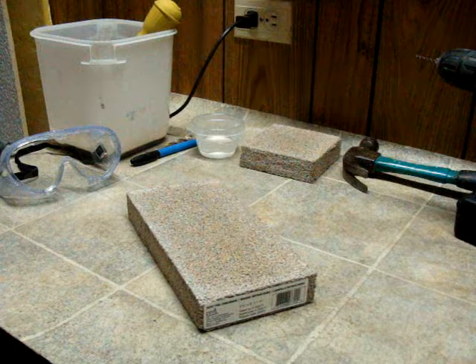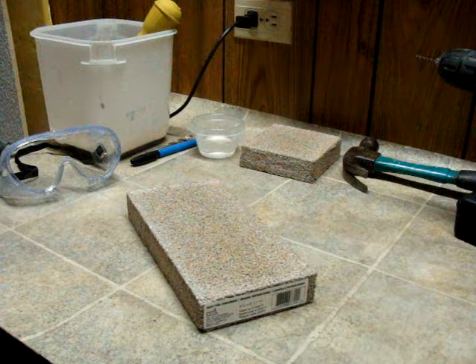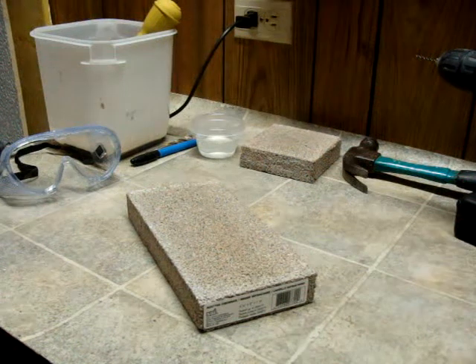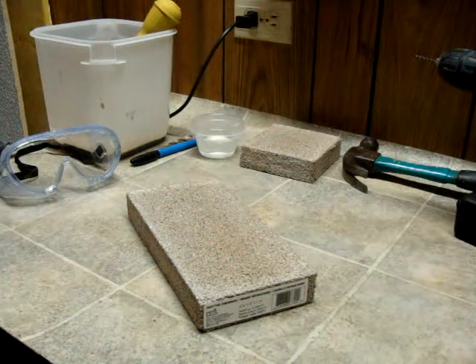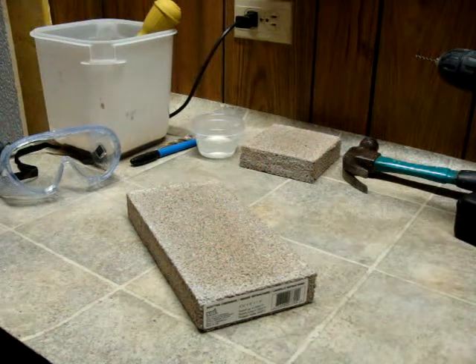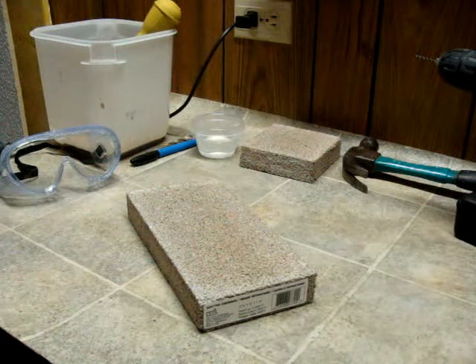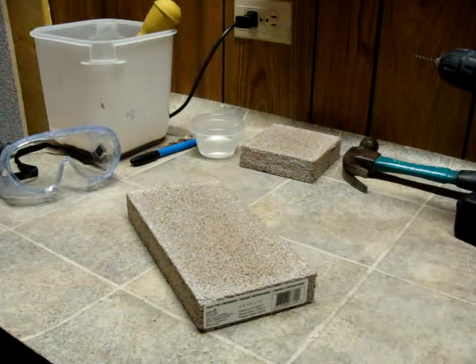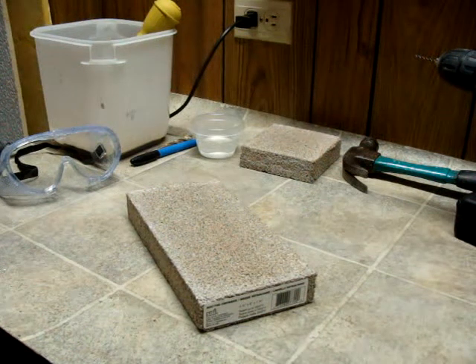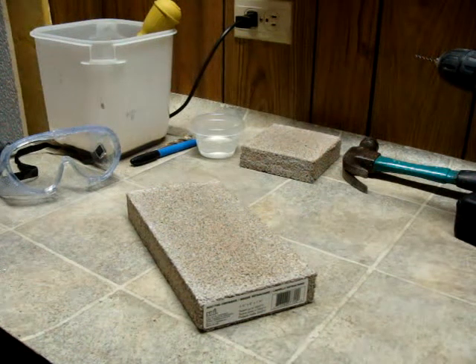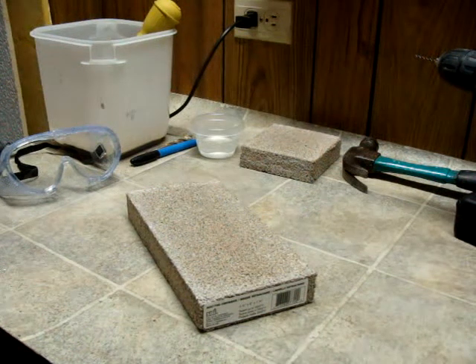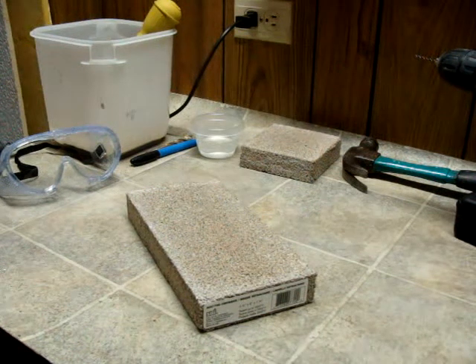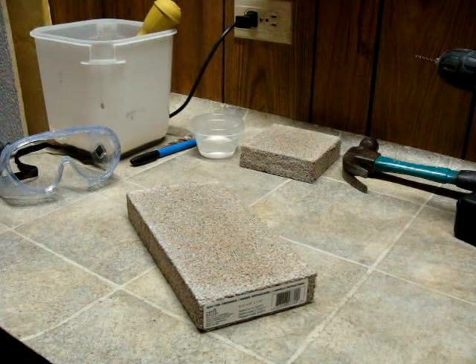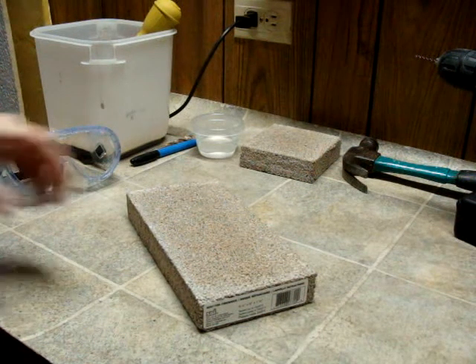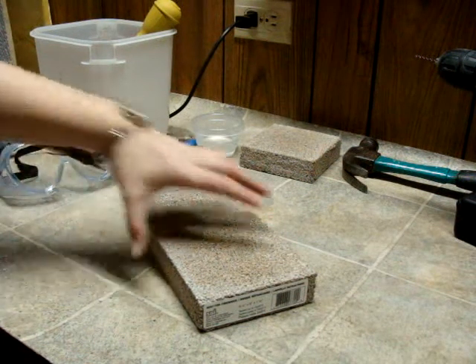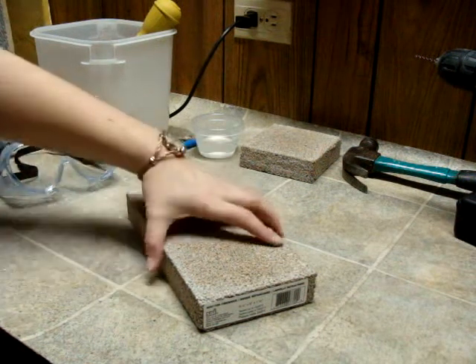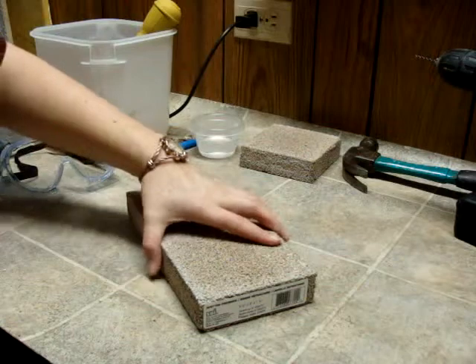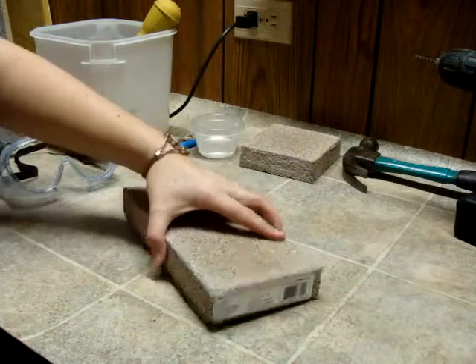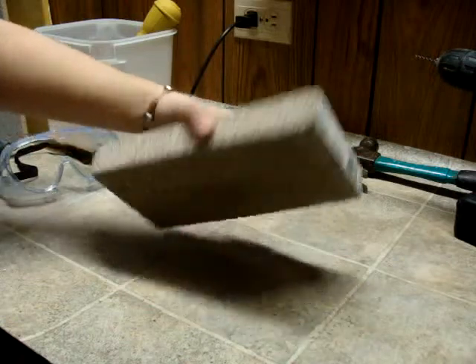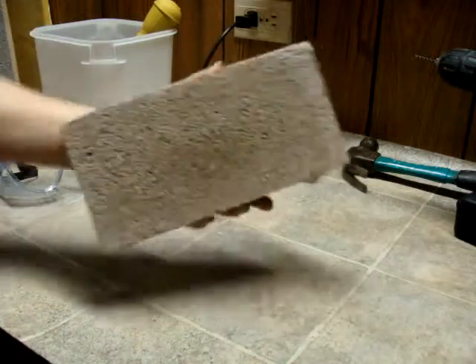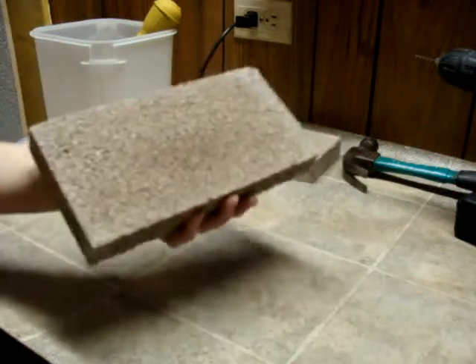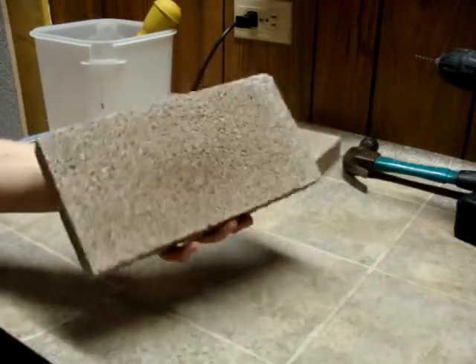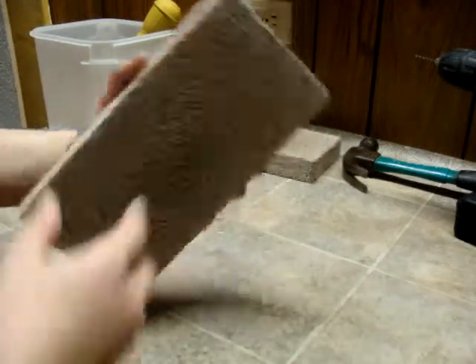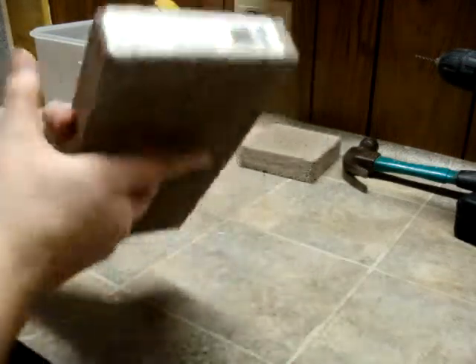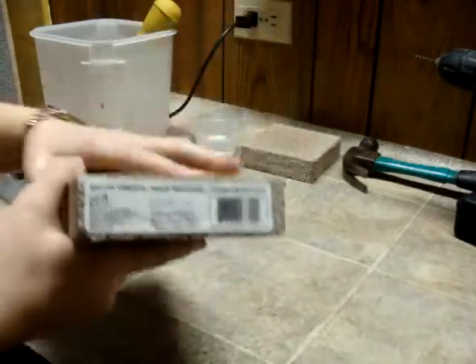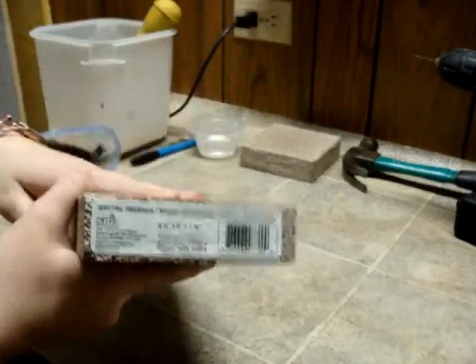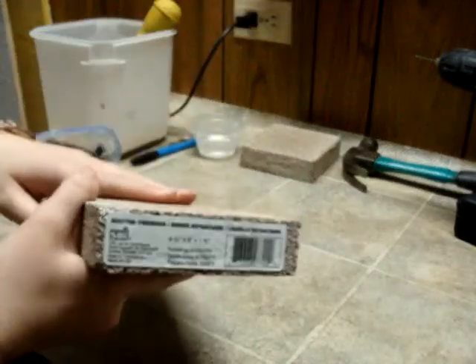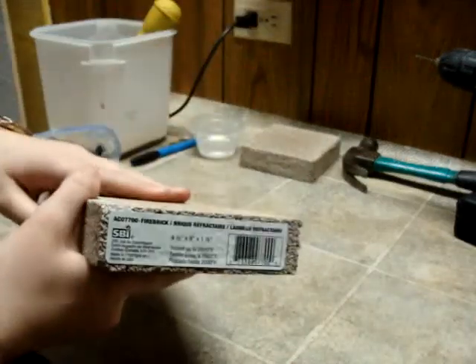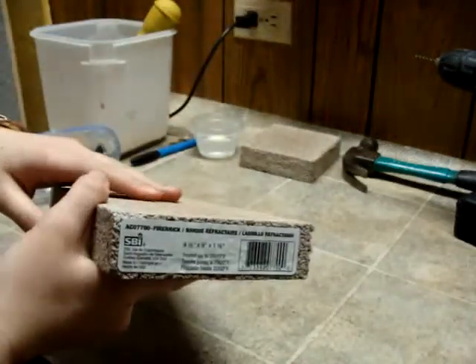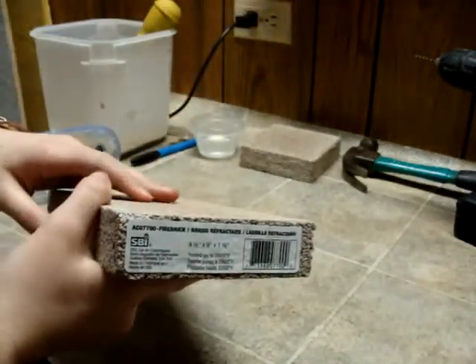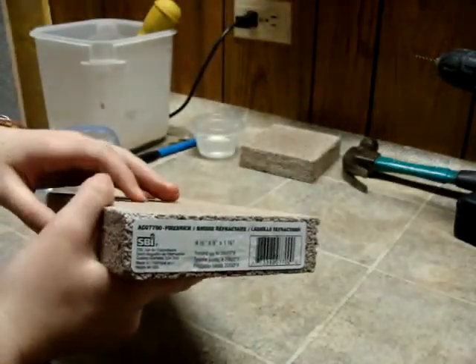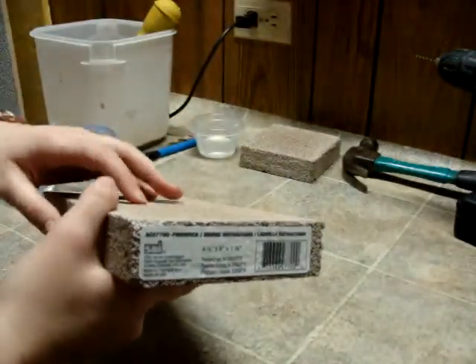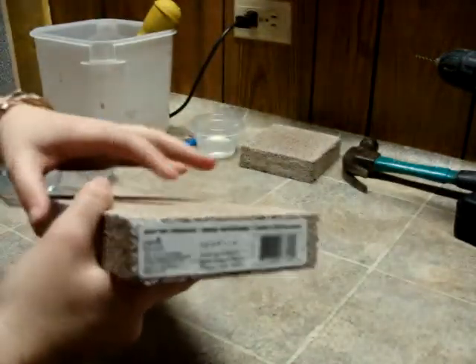We're going to go over how to make formicariums for your ants out of firebrick. Here's a firebrick I just picked up. It's fired ceramic, not cement.